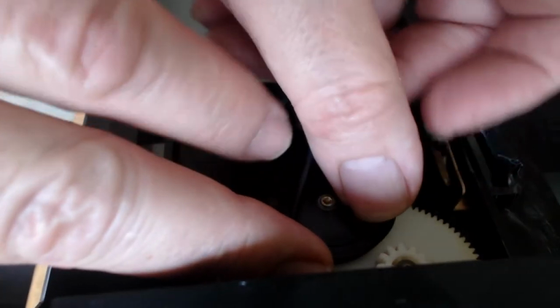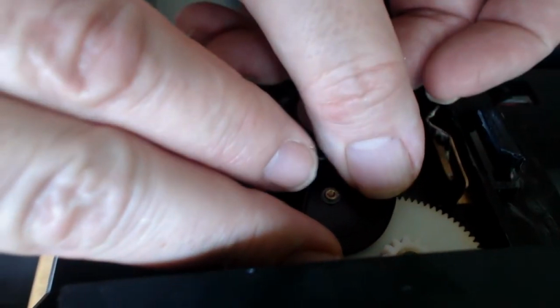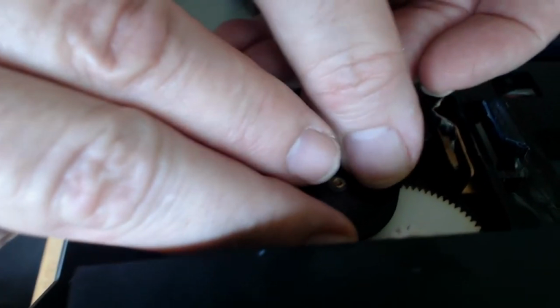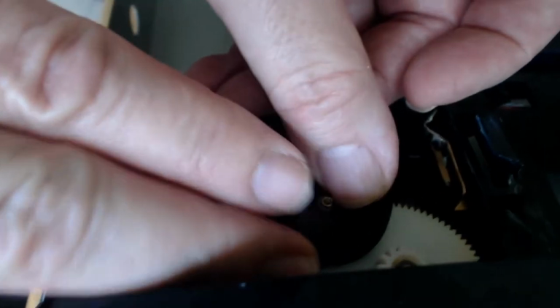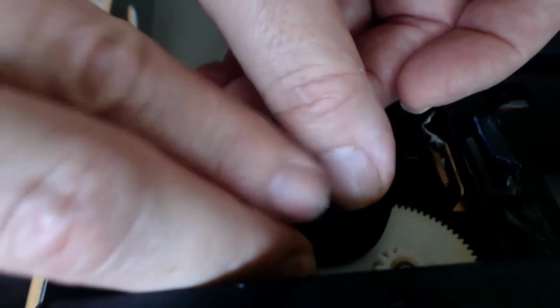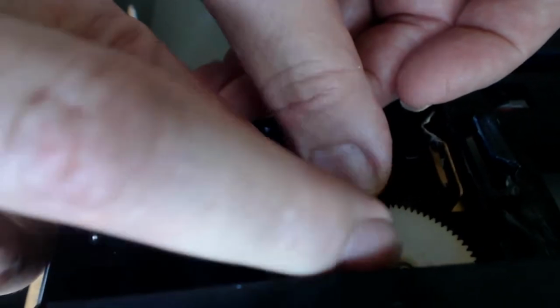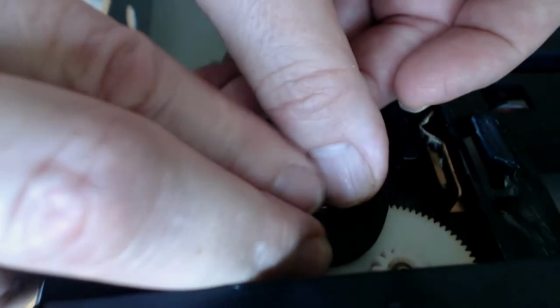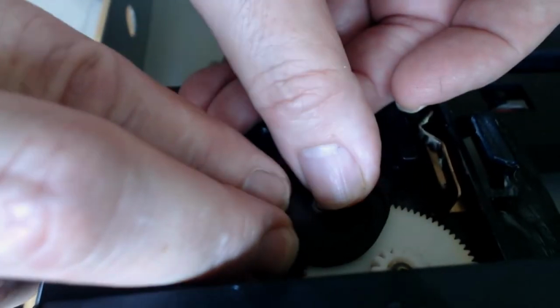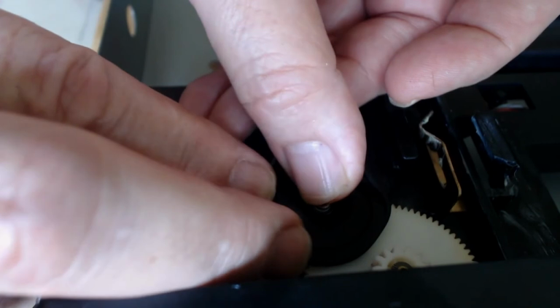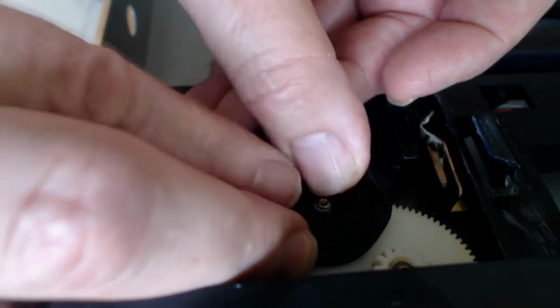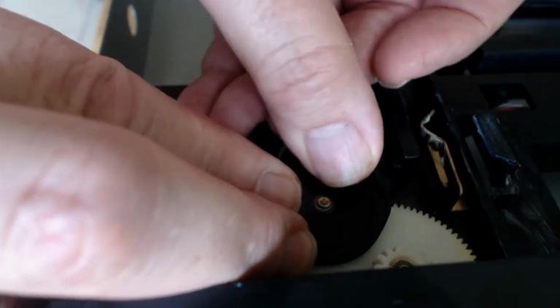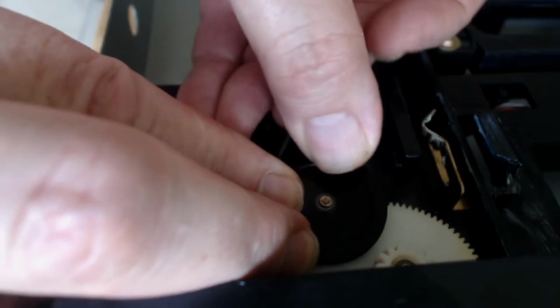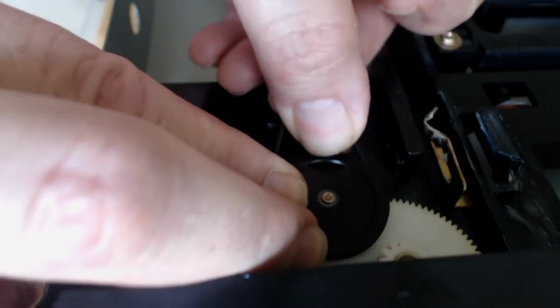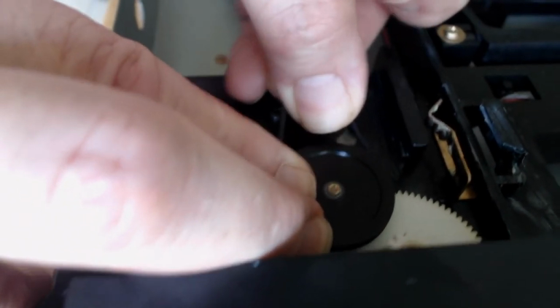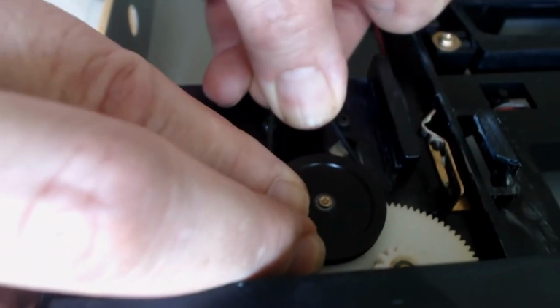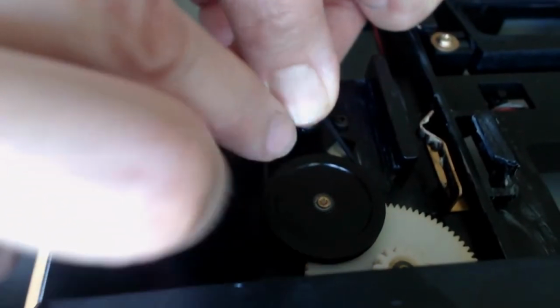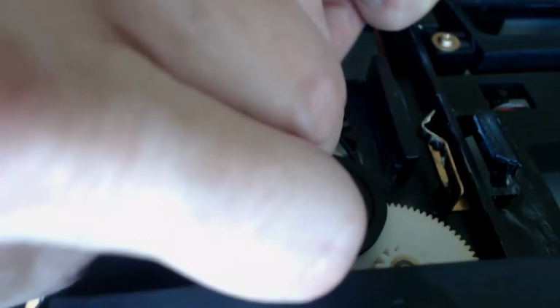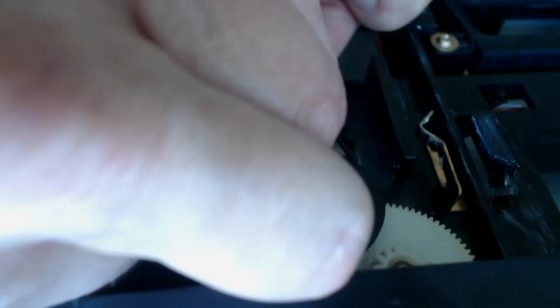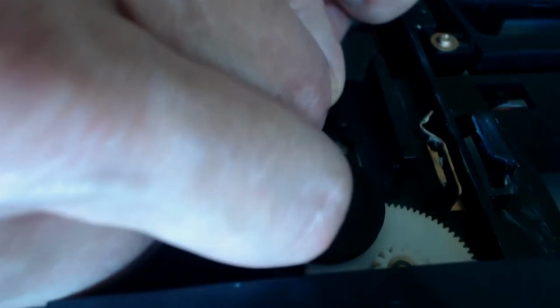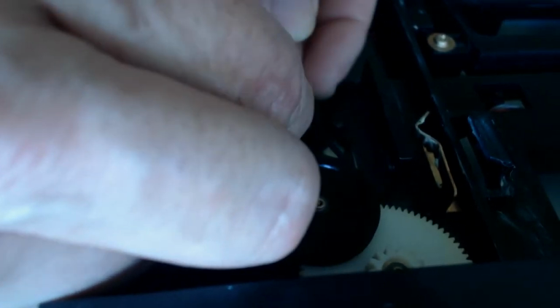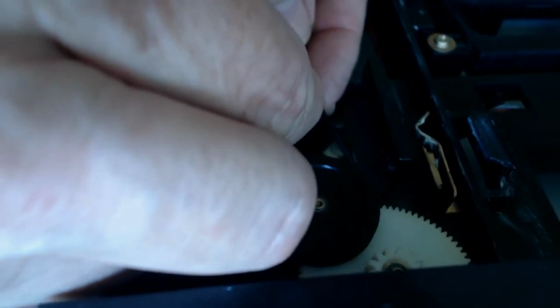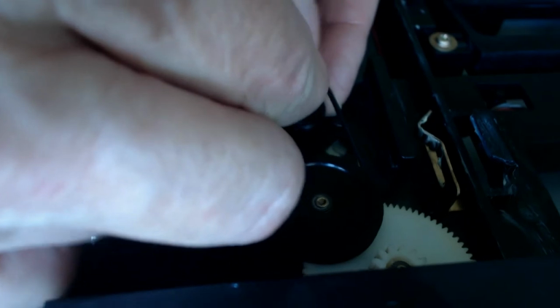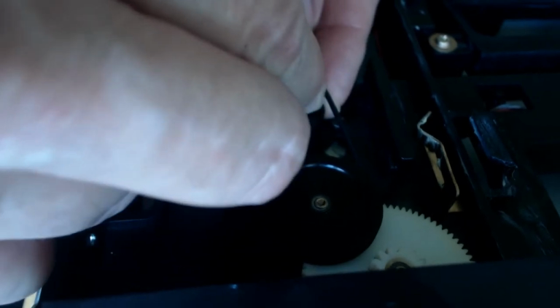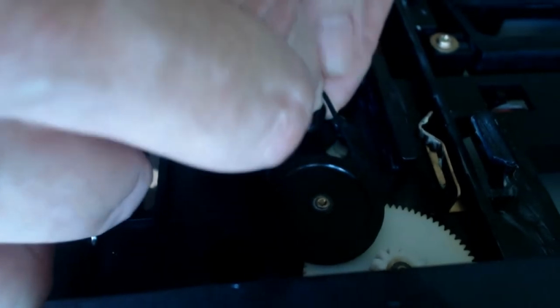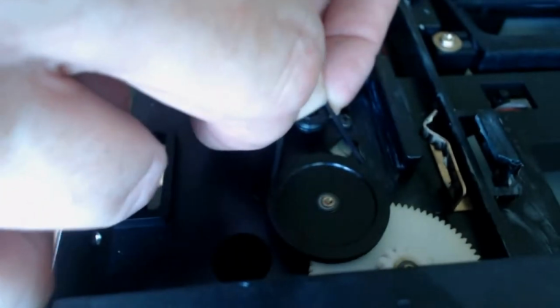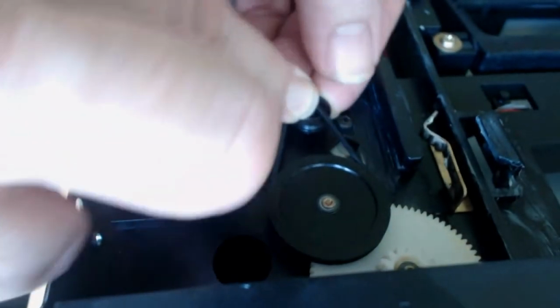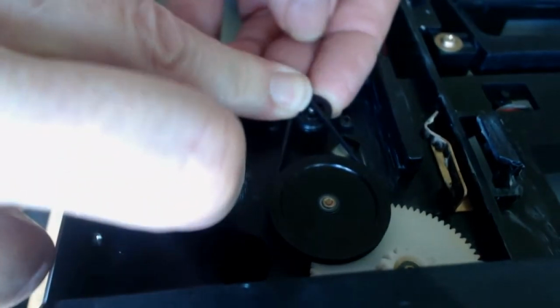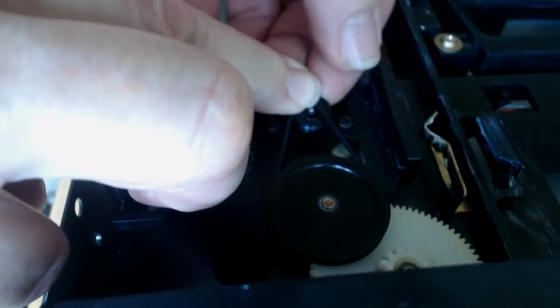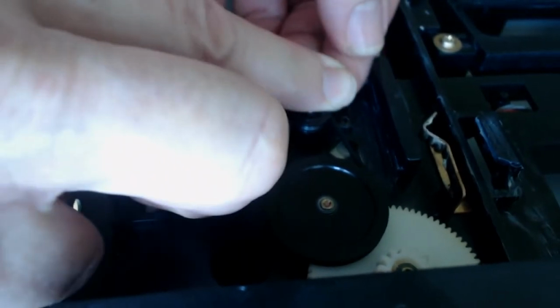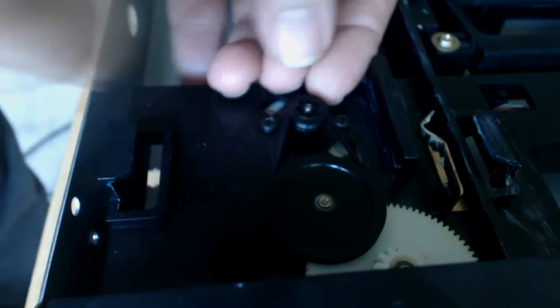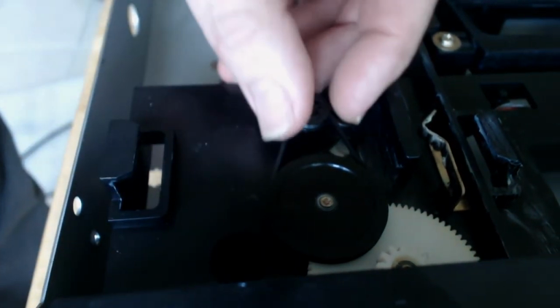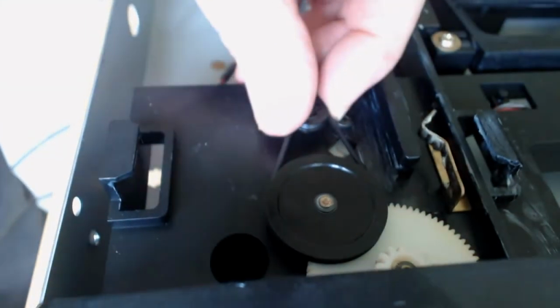In this particular case, I just happened to have the correct O-ring in my plumbing parts. And yes, an O-ring works very well for this application. Something with a 1/16th of an inch cross section is a perfect fit for this little one.